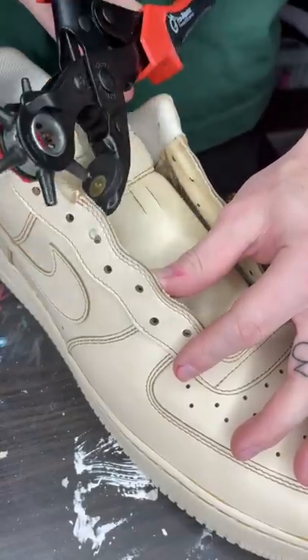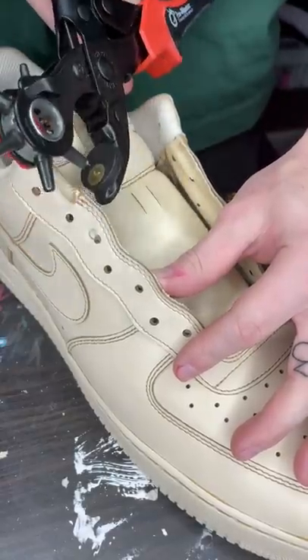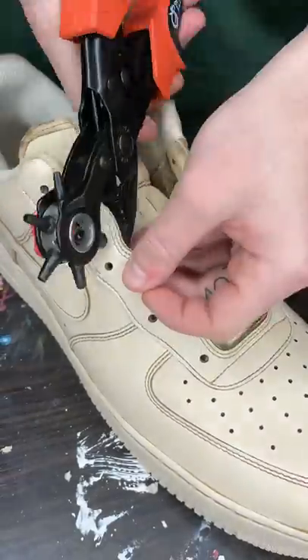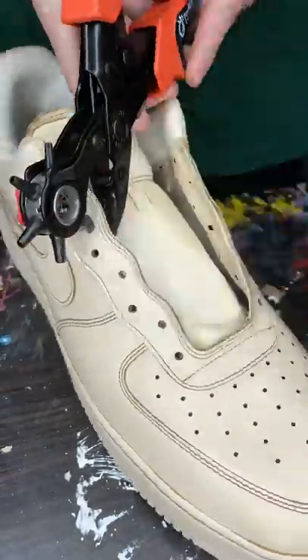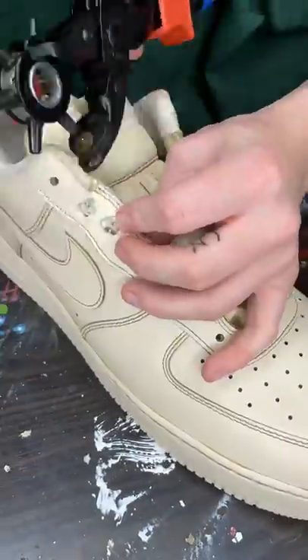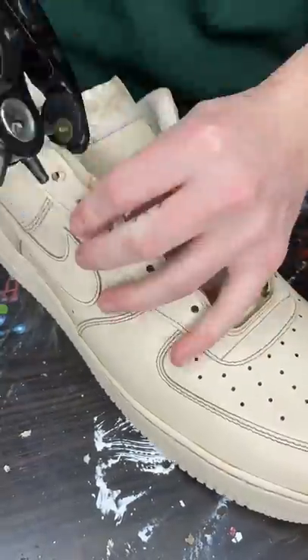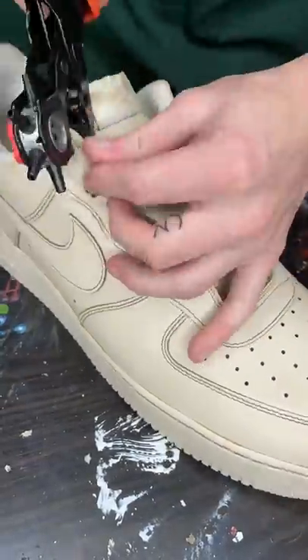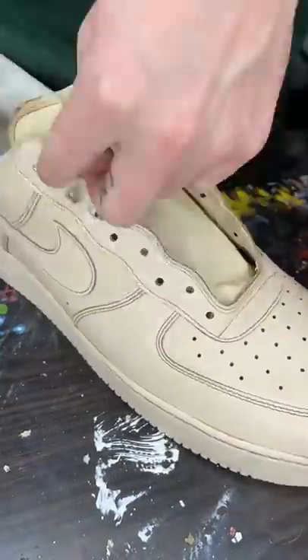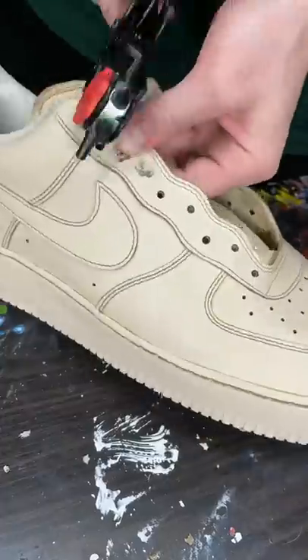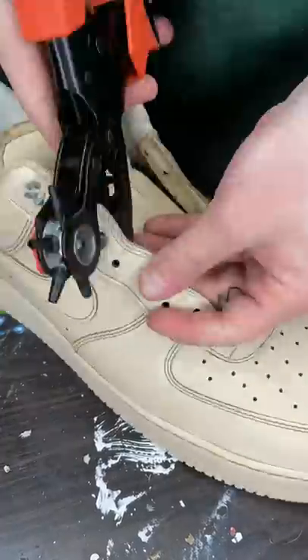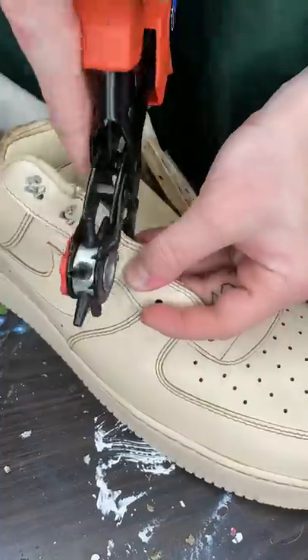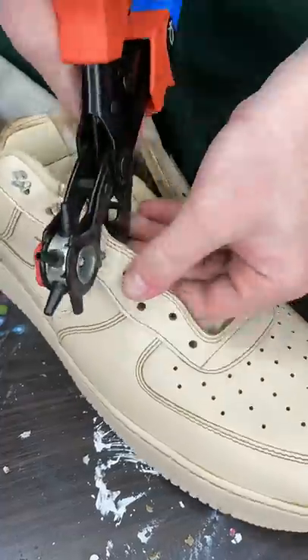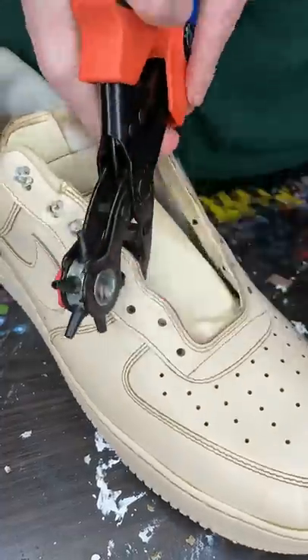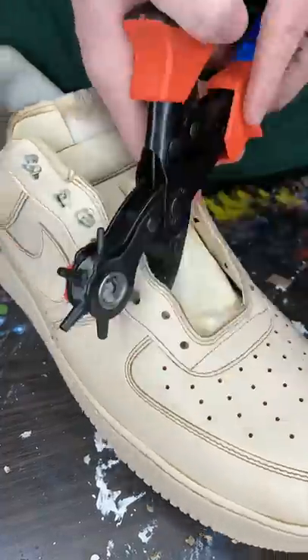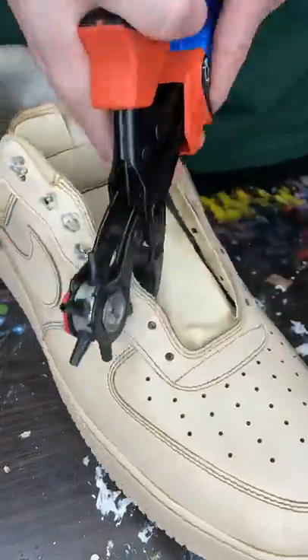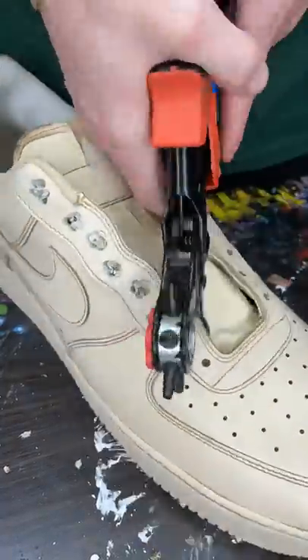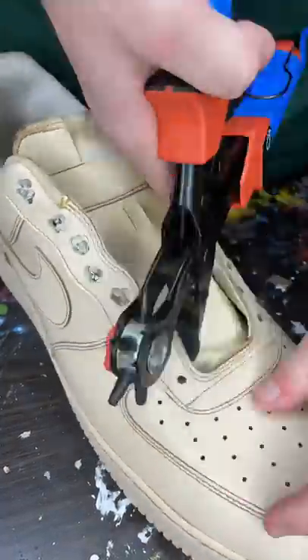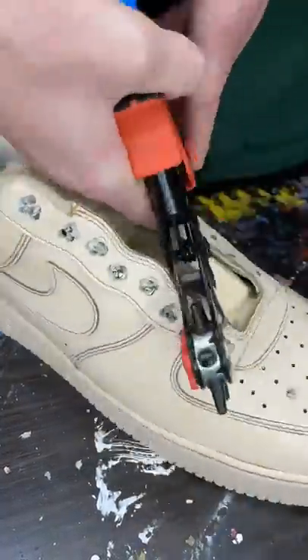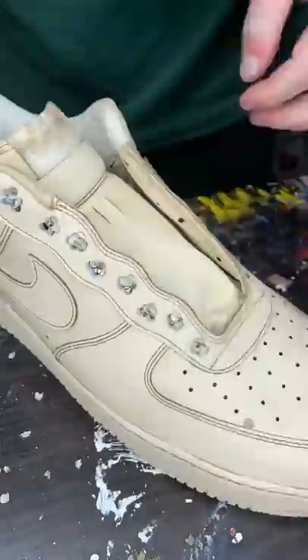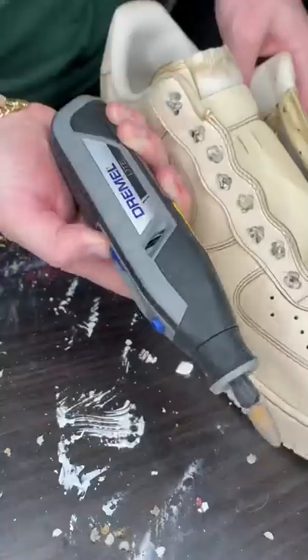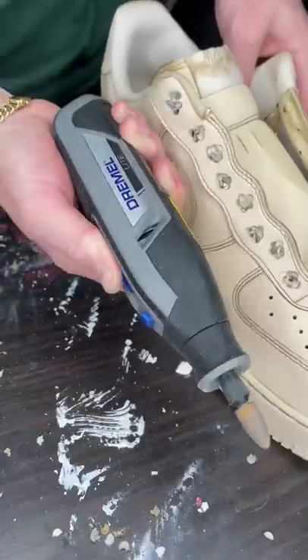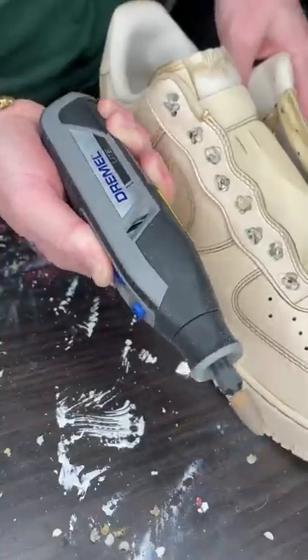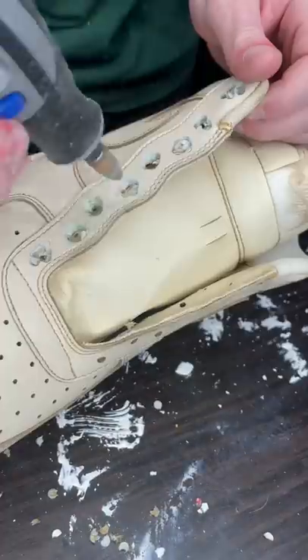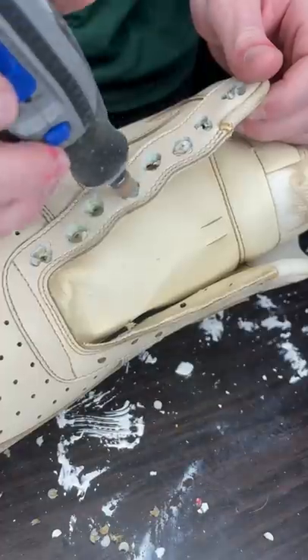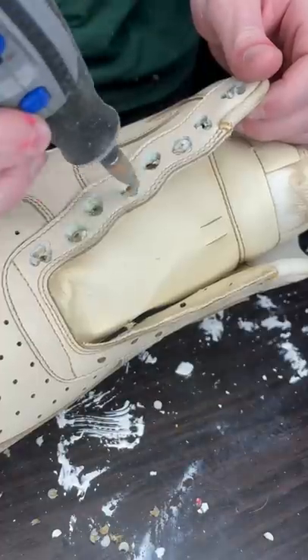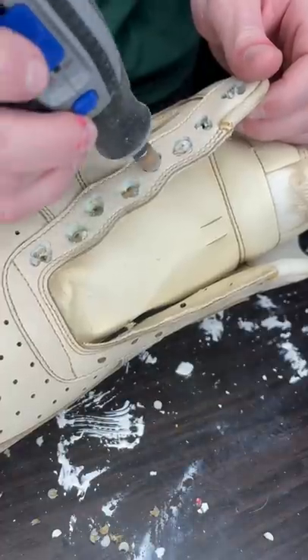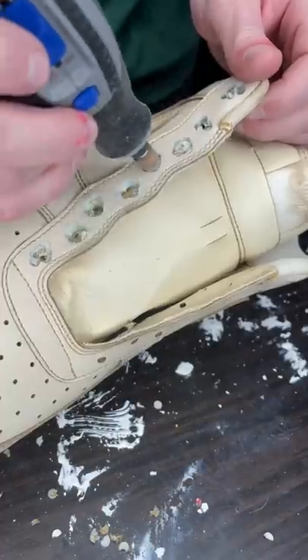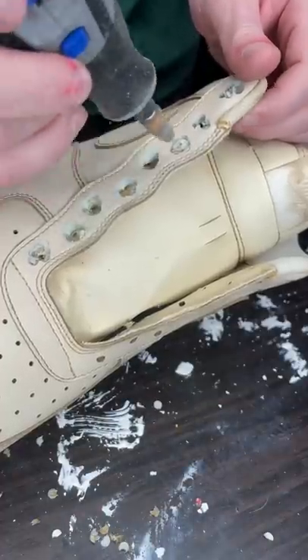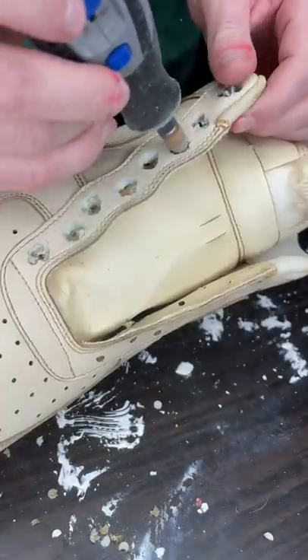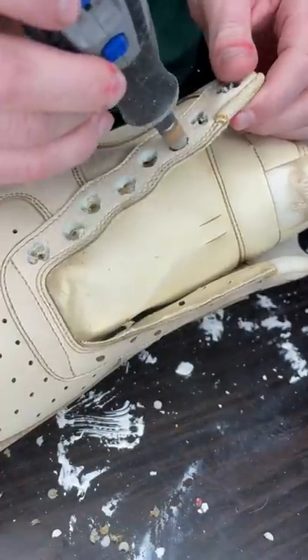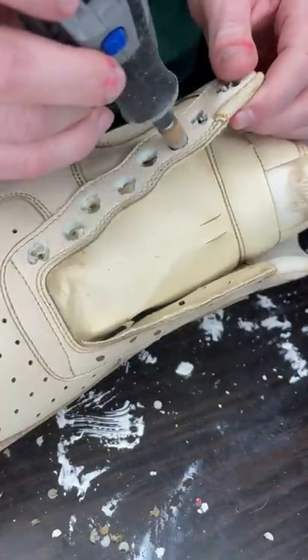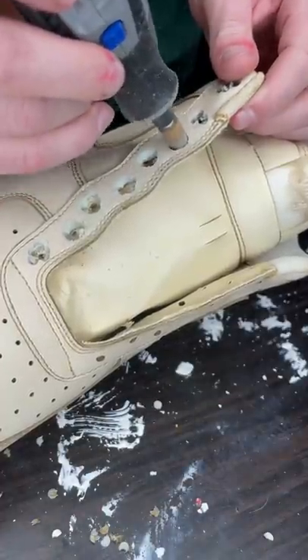That's because these are one of the shoes I'm making for an NBA player. With these being a size 17, I had to get a rope way larger than usual, and to fit that bigger rope I have to use the hole puncher instead of my screwdriver, which is way harder.